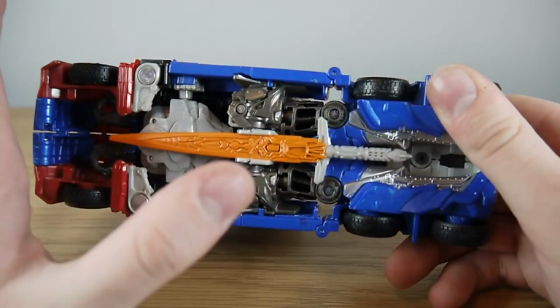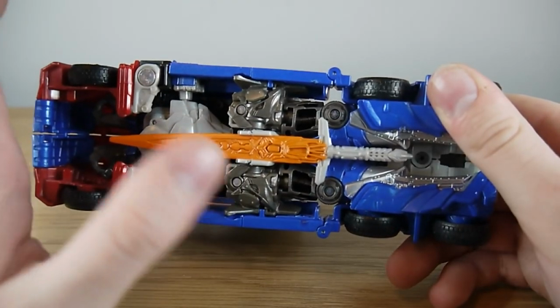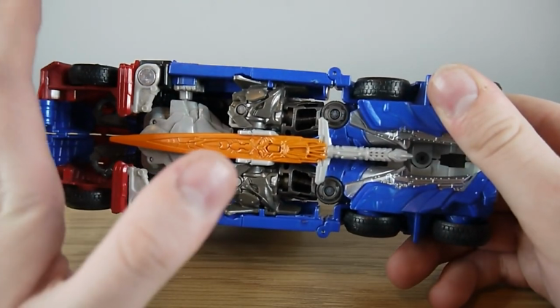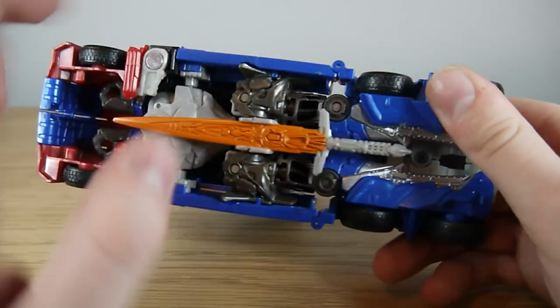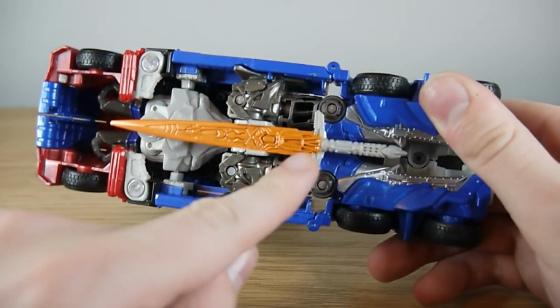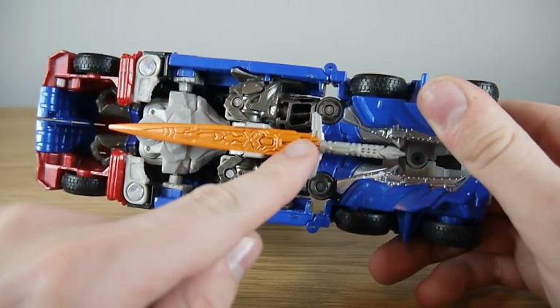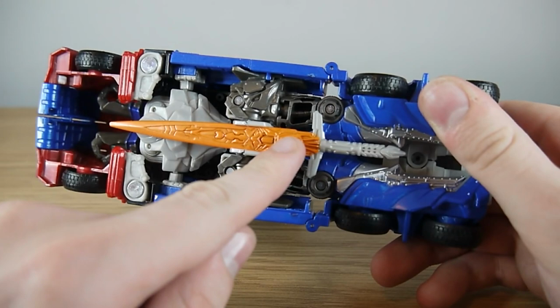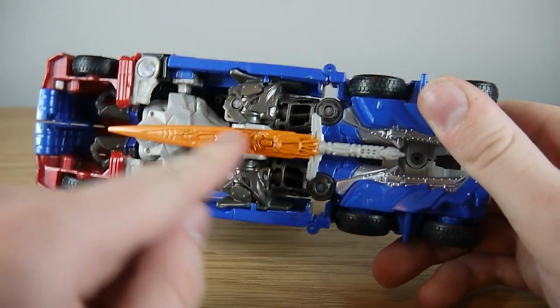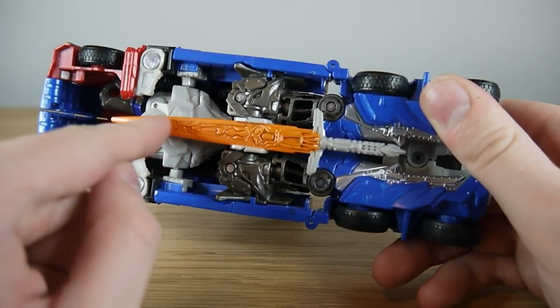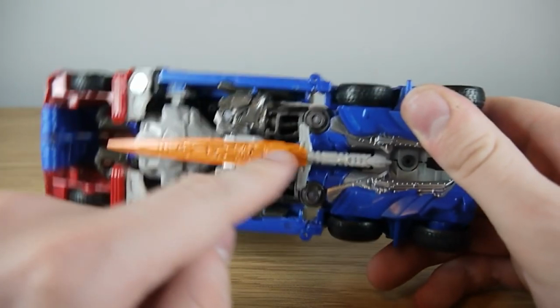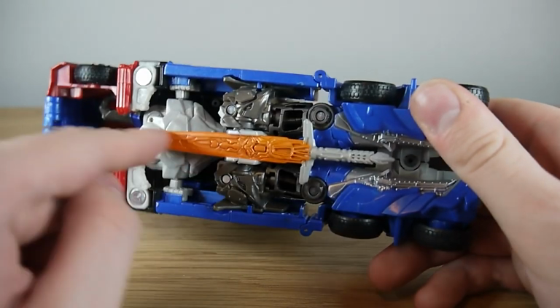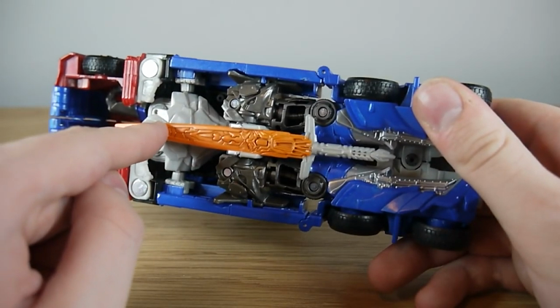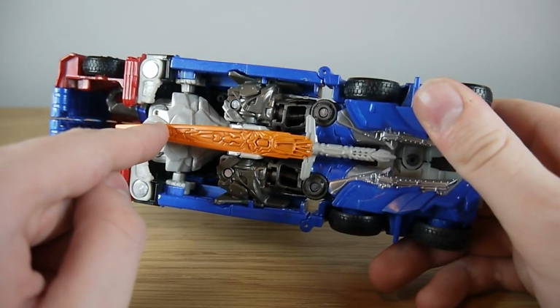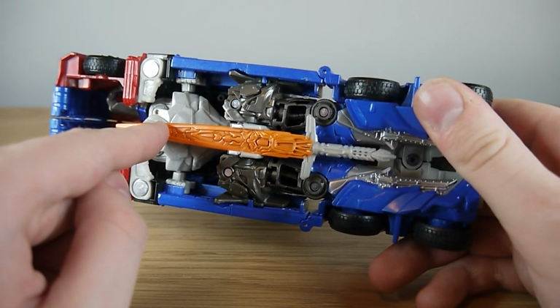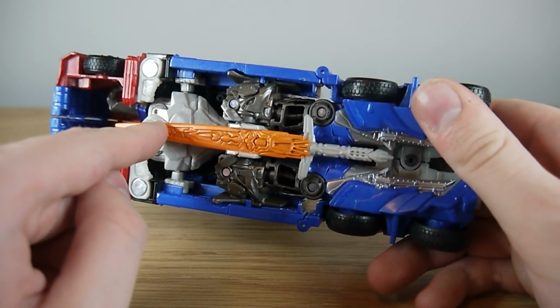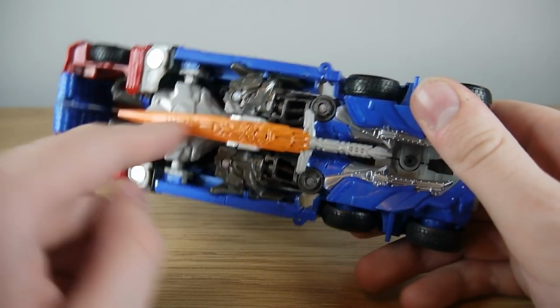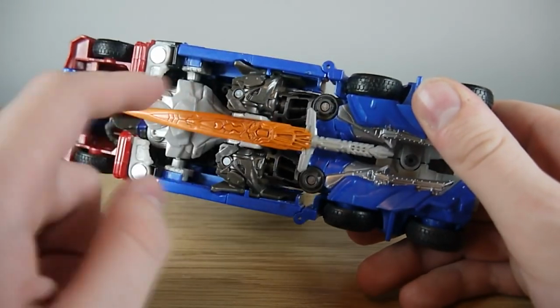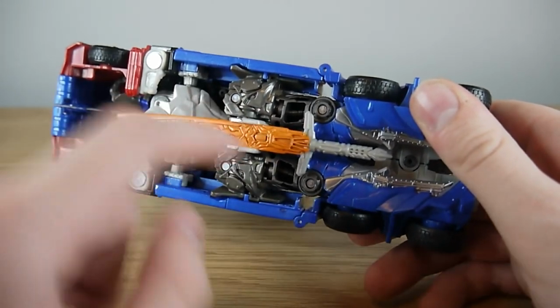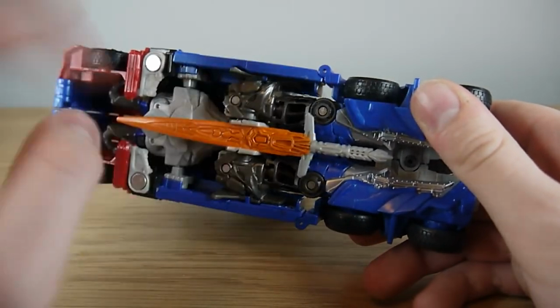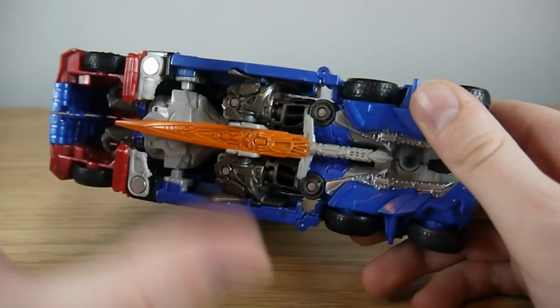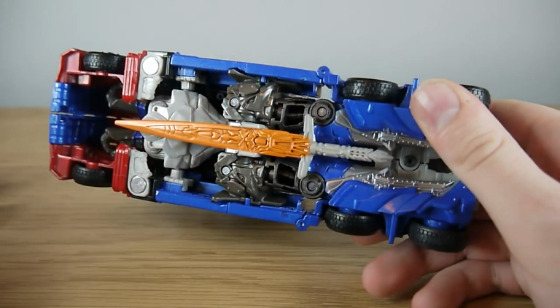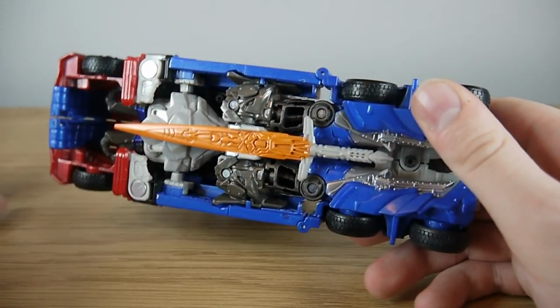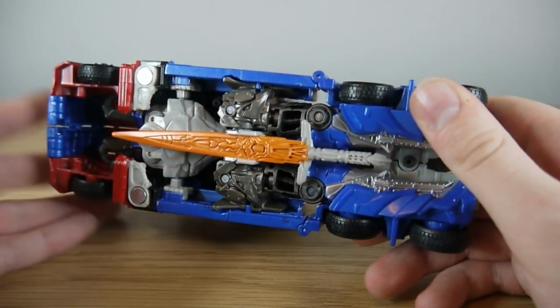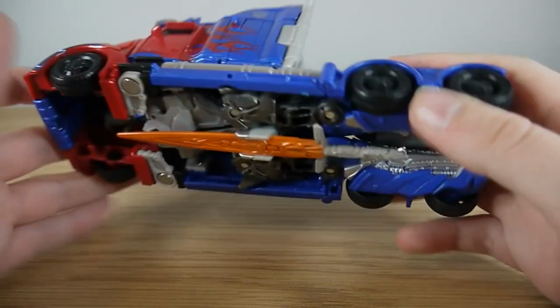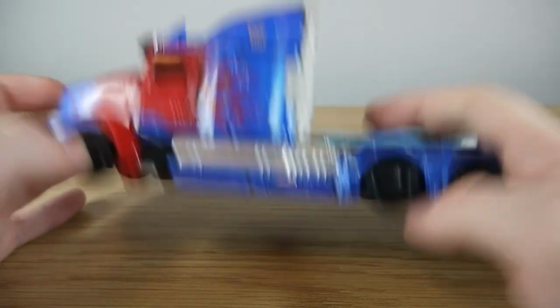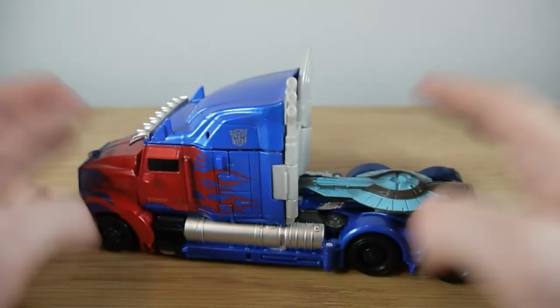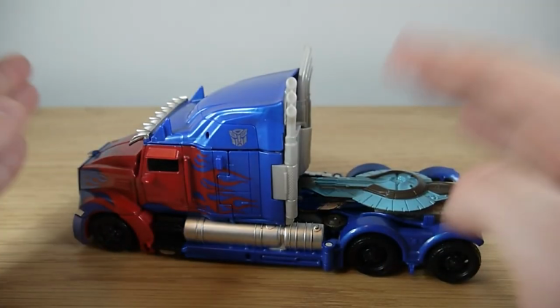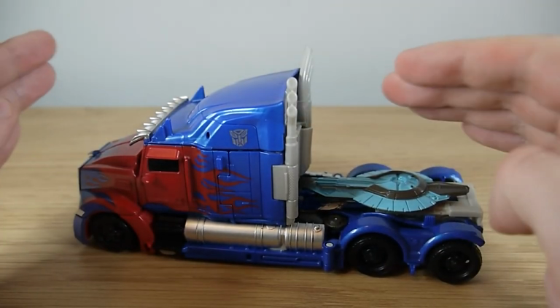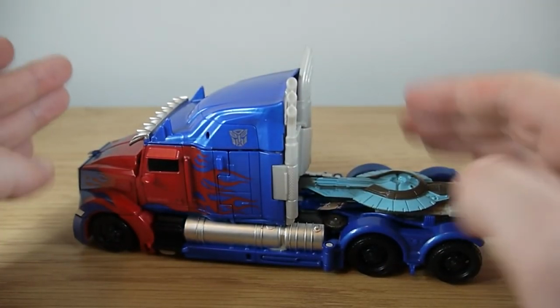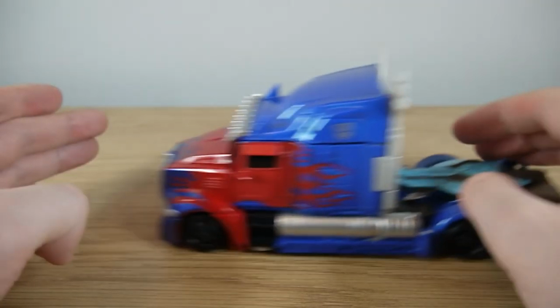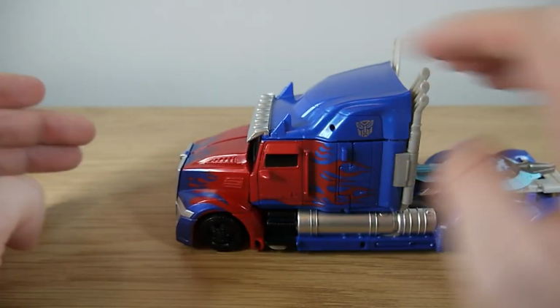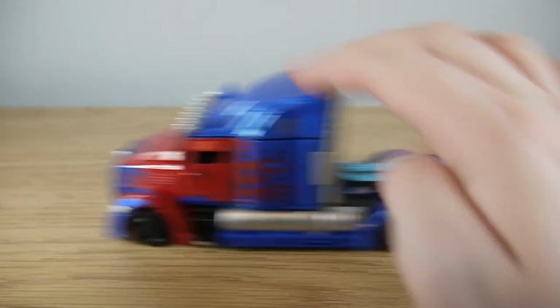The blade is a non-accurate orange in terms of colour — probably meant to symbolise it being super heated. It's fine, but that's actually a case where the KO is nicer in terms of deco. I do prefer the KO's colour scheme of the weapon because it's more like the Takara version. The orange here isn't accurate, but I do like this weapon storage. It's very clever.